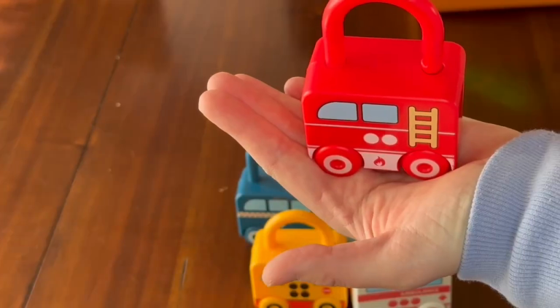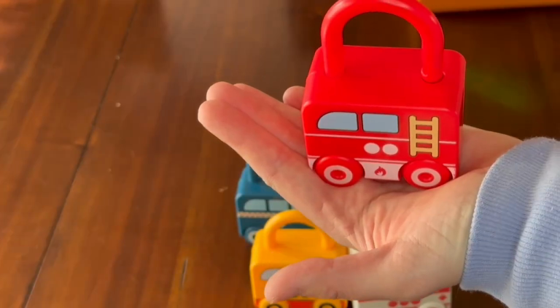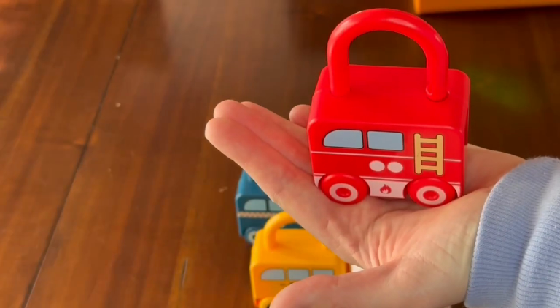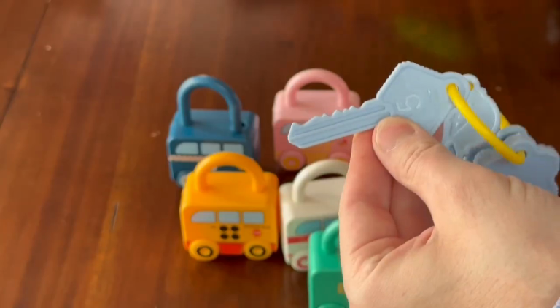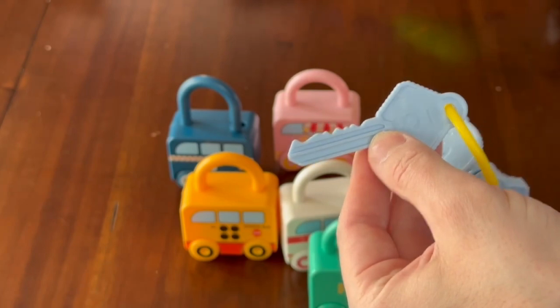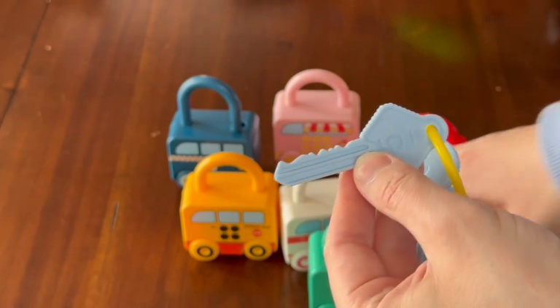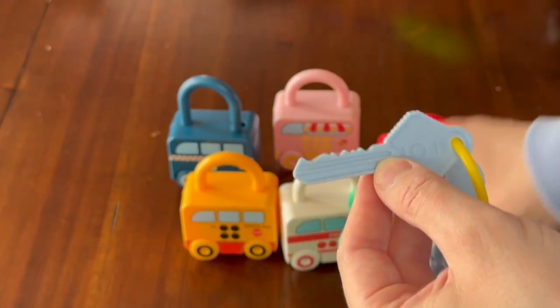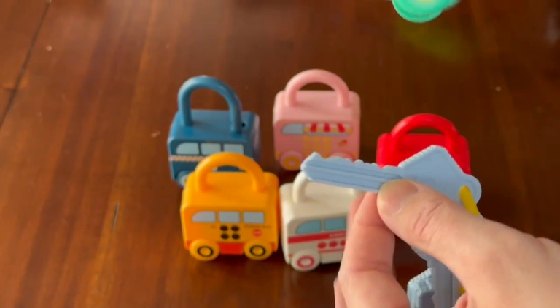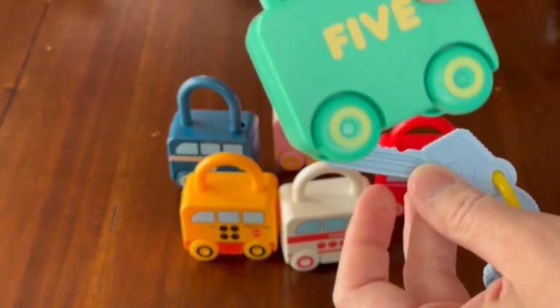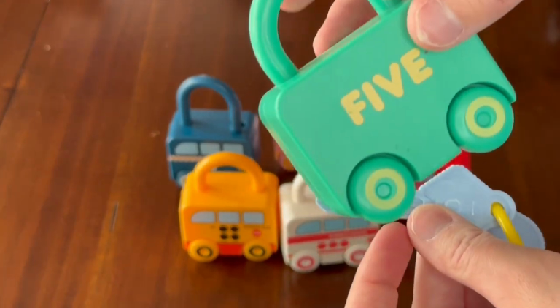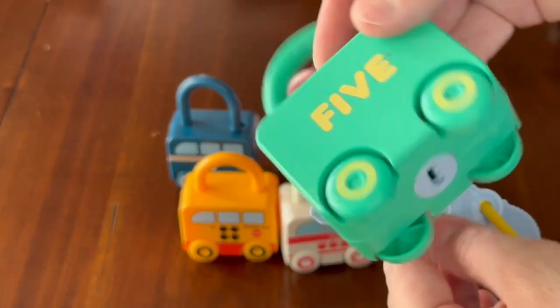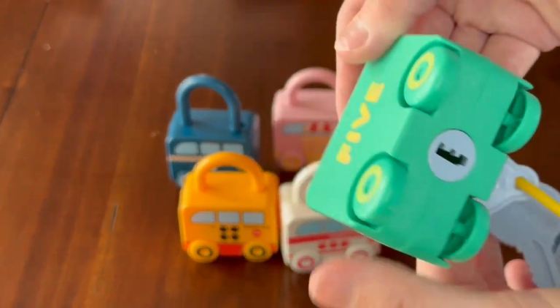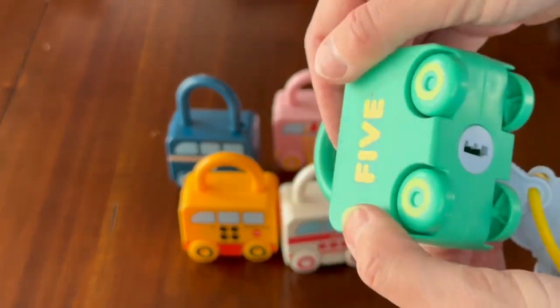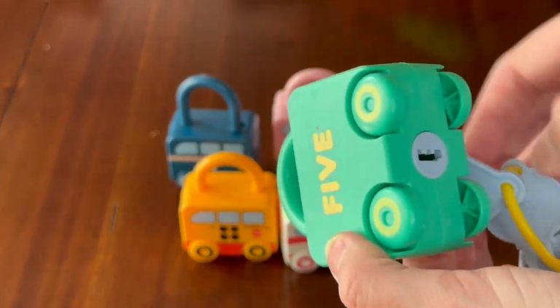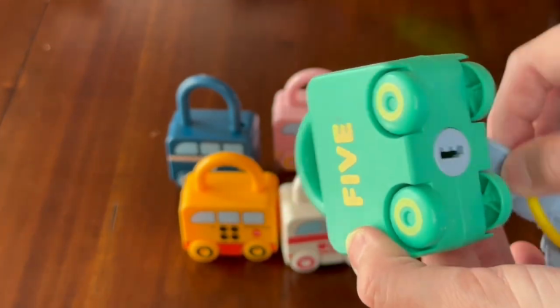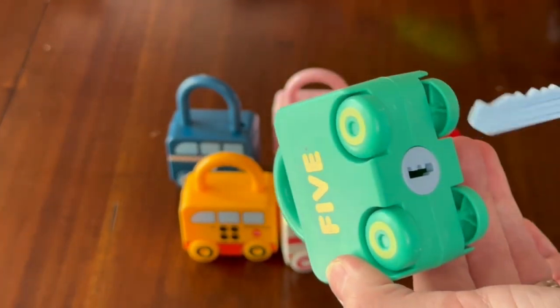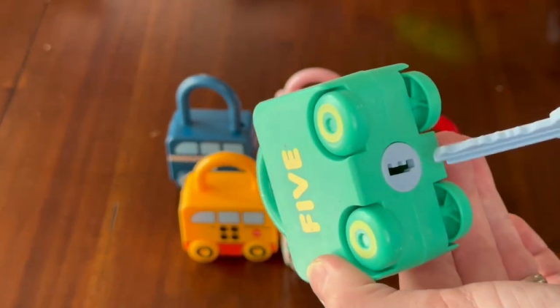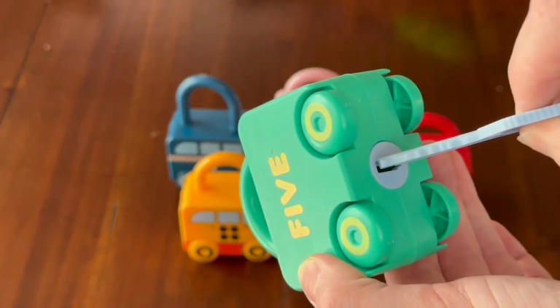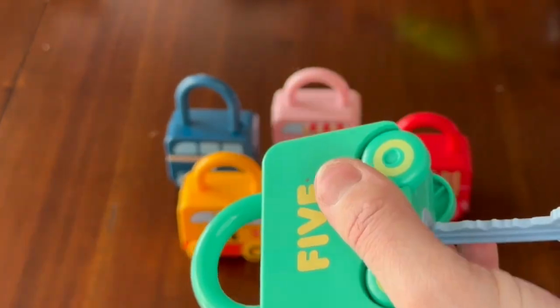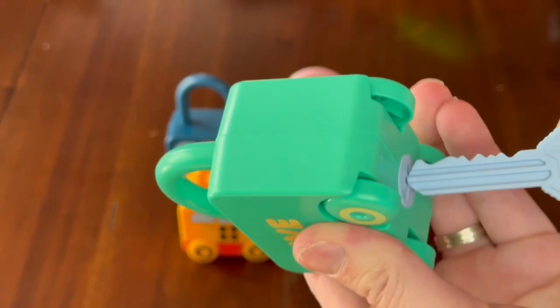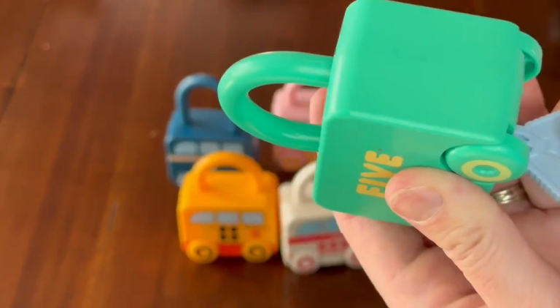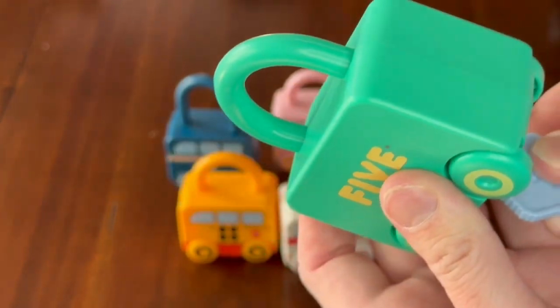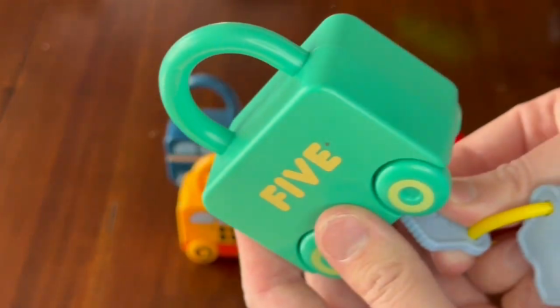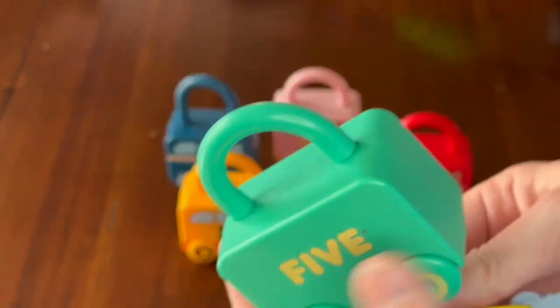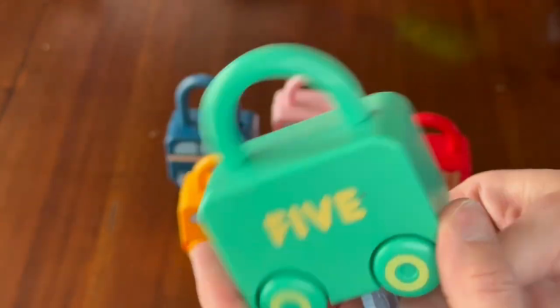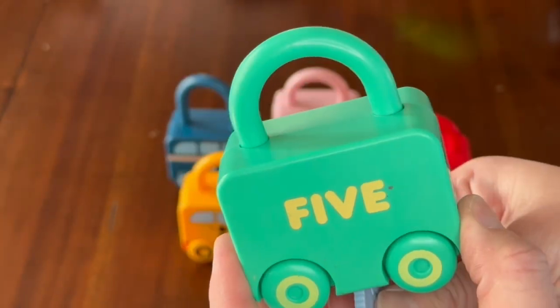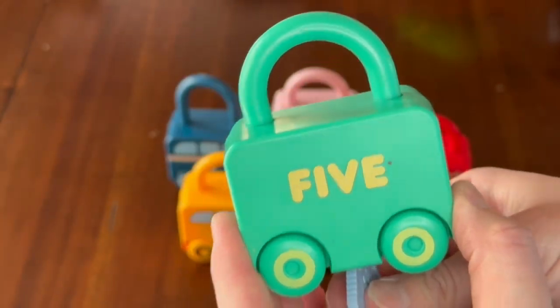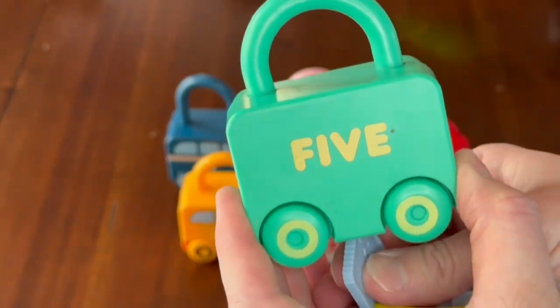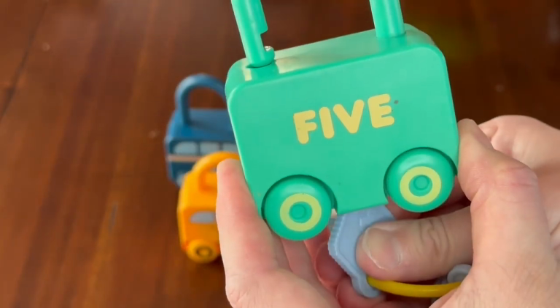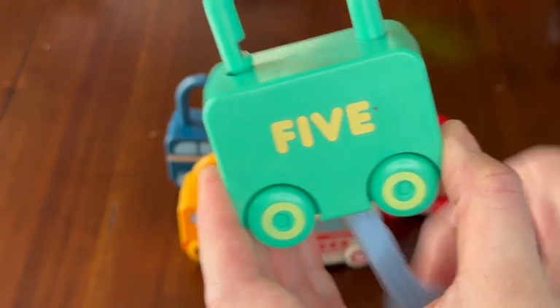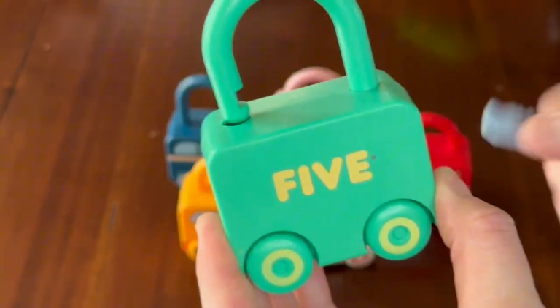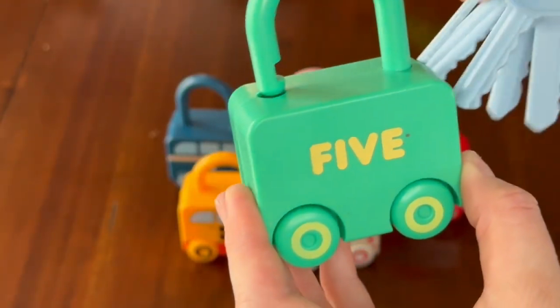These vehicles are made with BPA-free plastic and don't have any sharp edges. These play vehicles provide endless opportunities for imaginative play and are also a great educational toy.